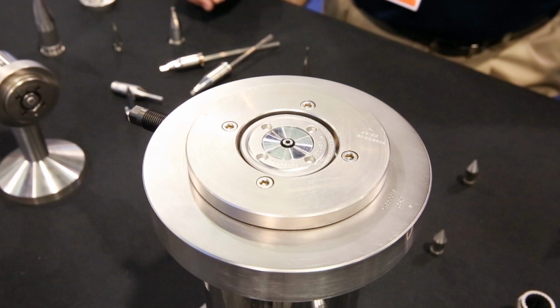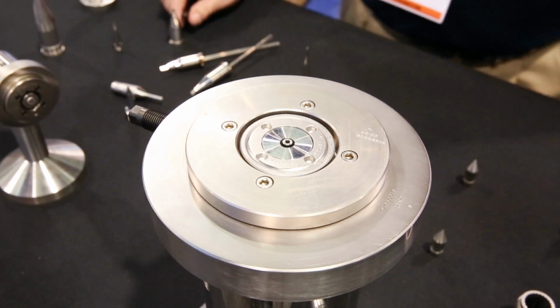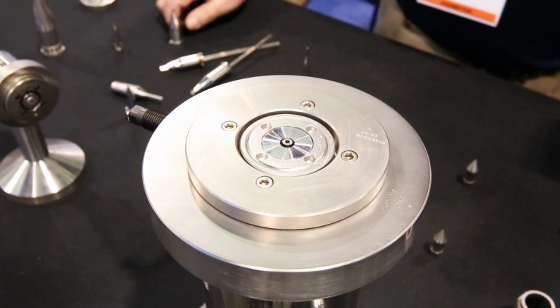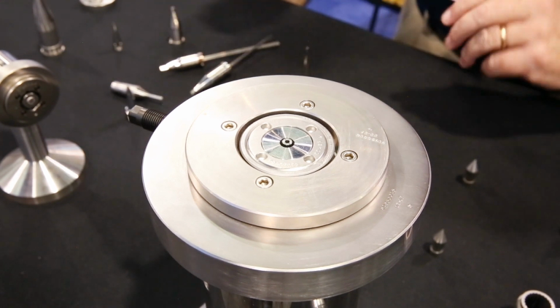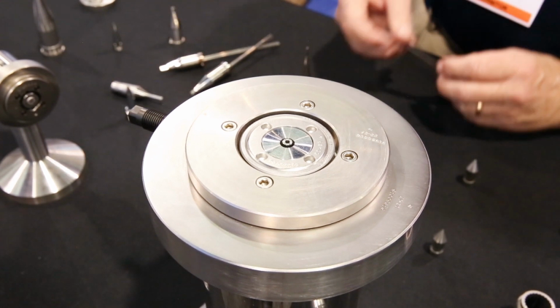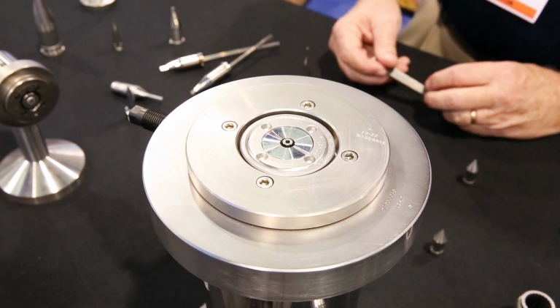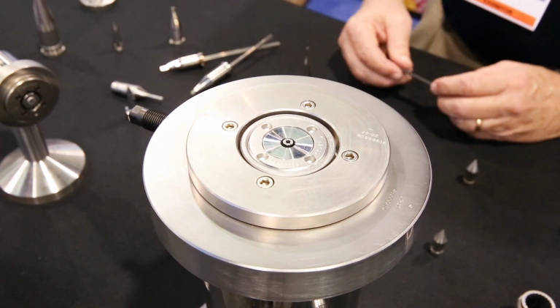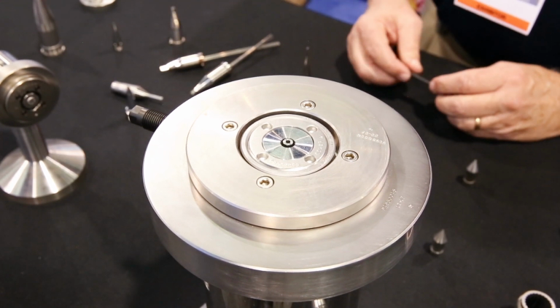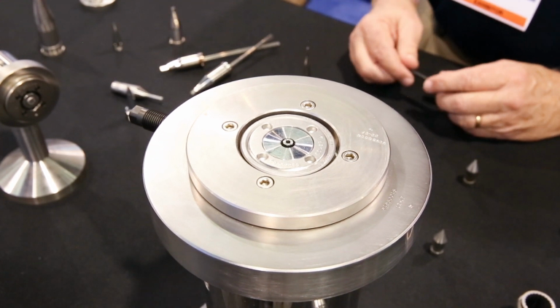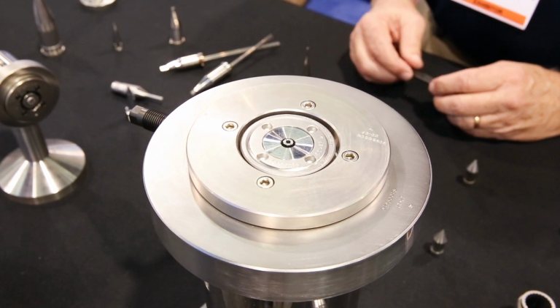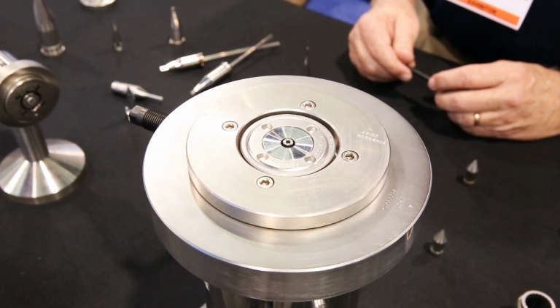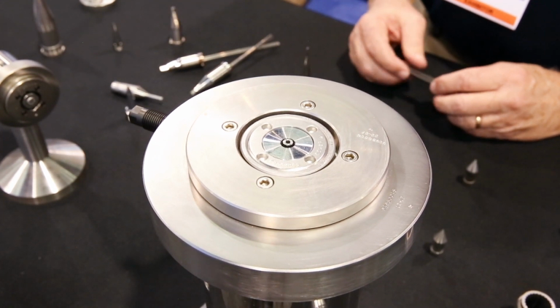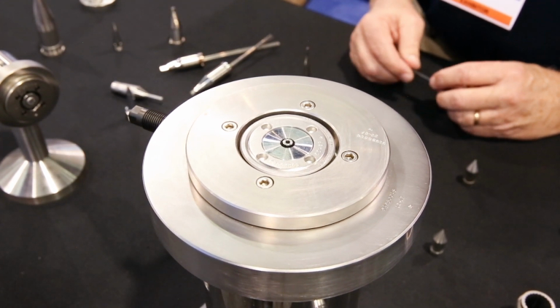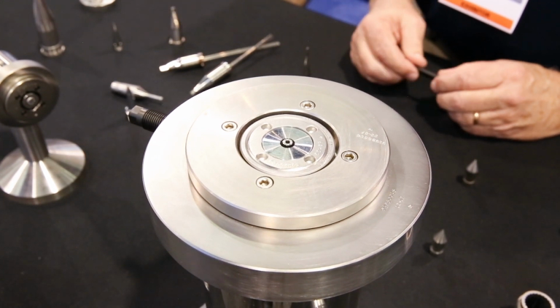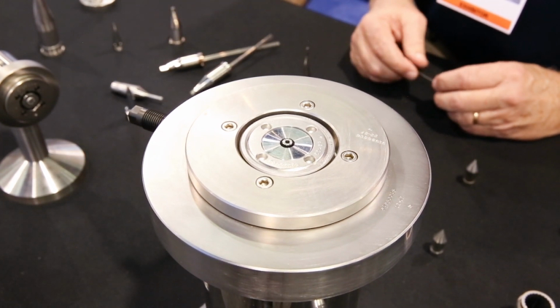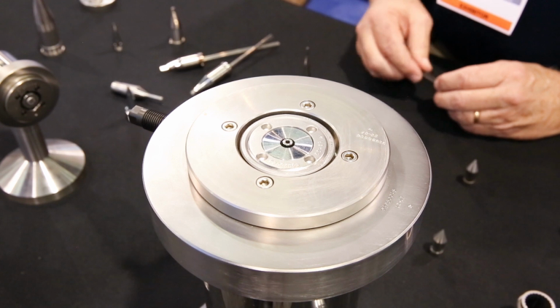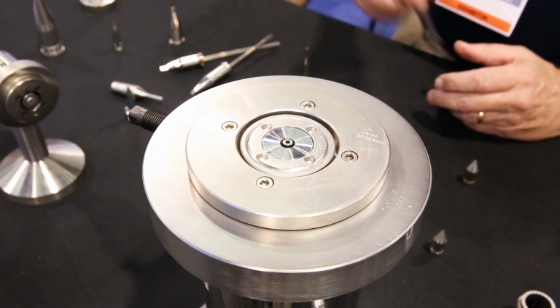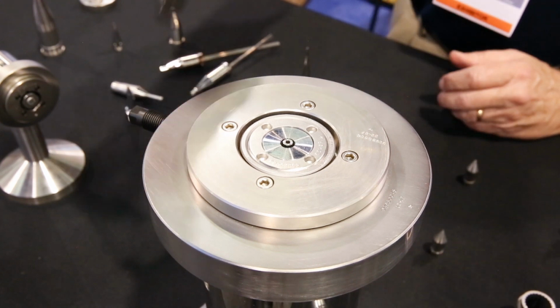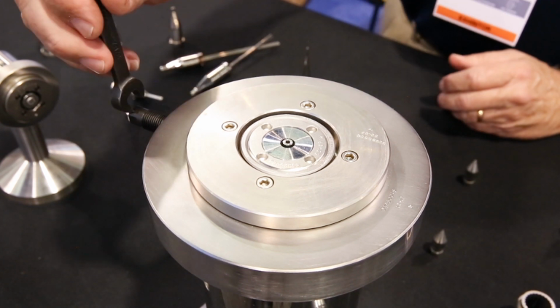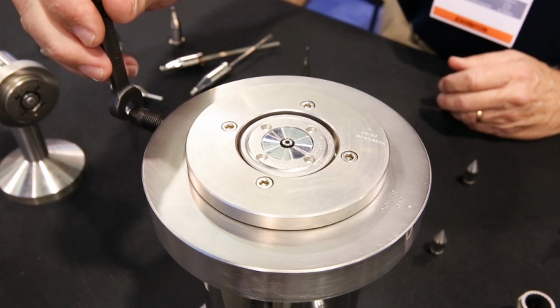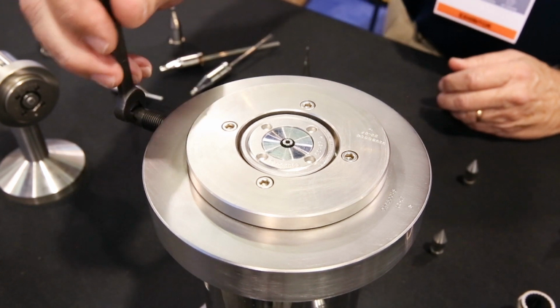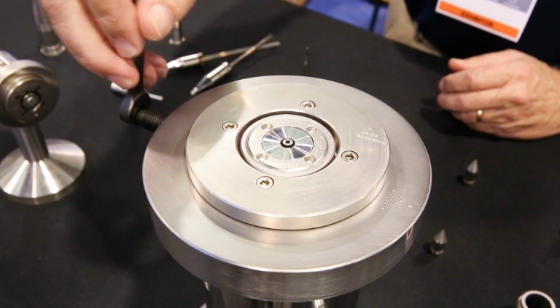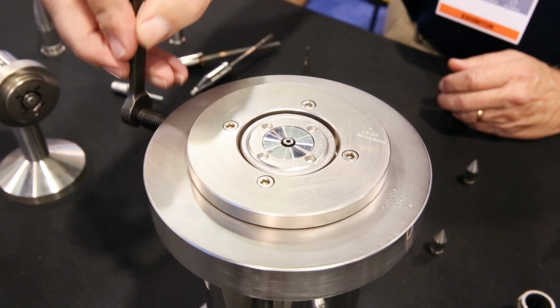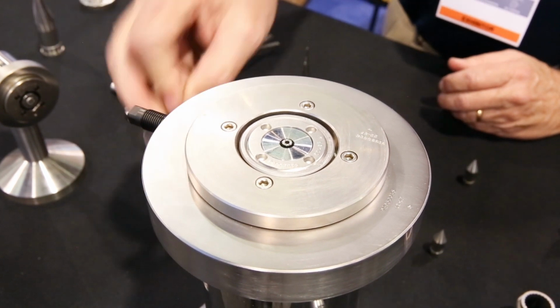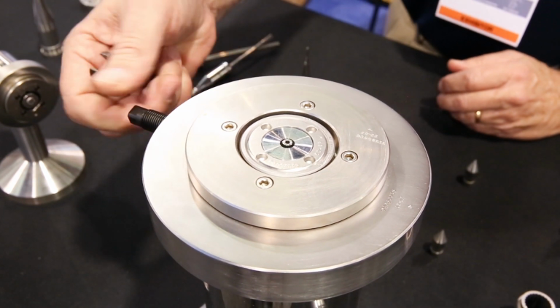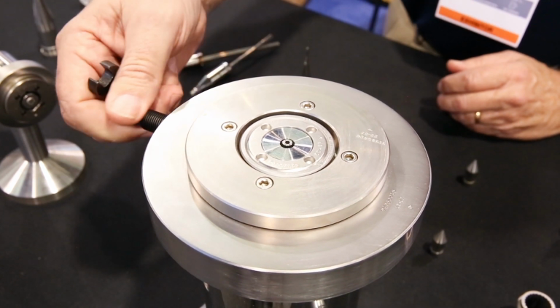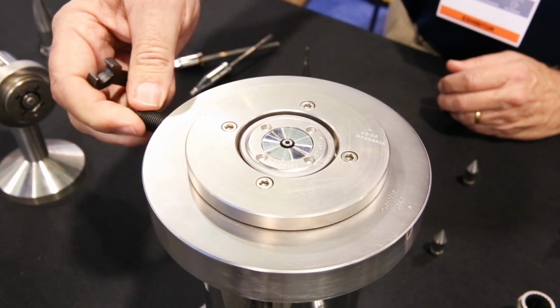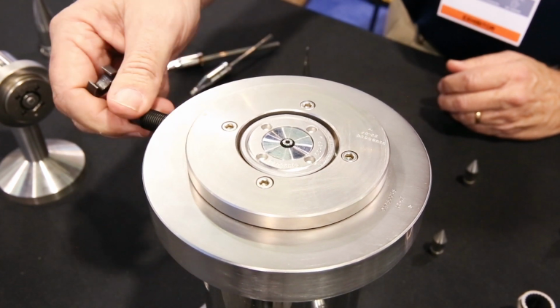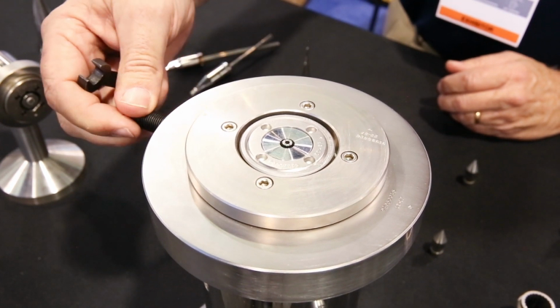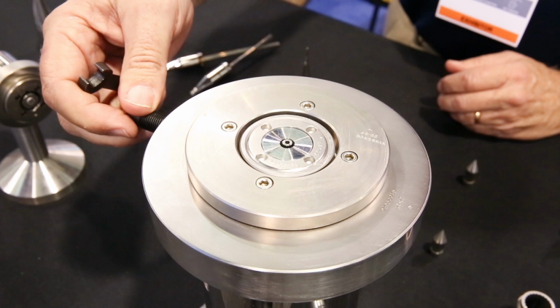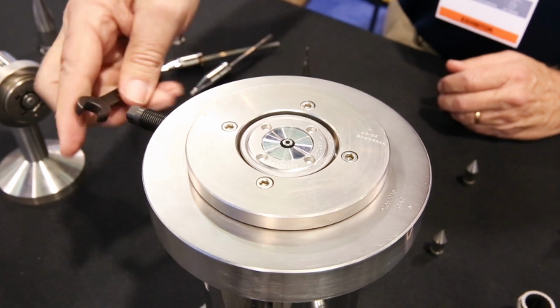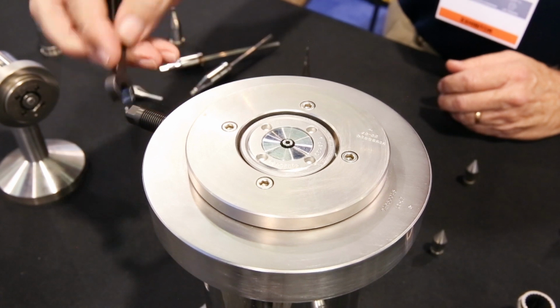This video is going to demonstrate the single point adjustment in conjunction with our two-stage clamping system. Single point adjustment is one adjusting bolt that controls 360 degrees of concentricity adjustment.